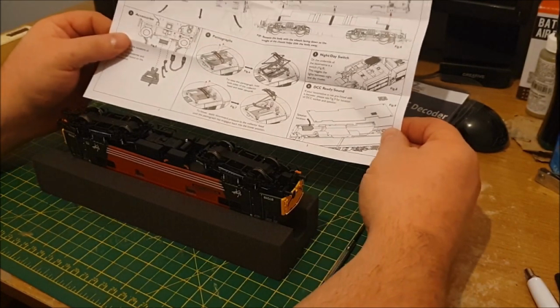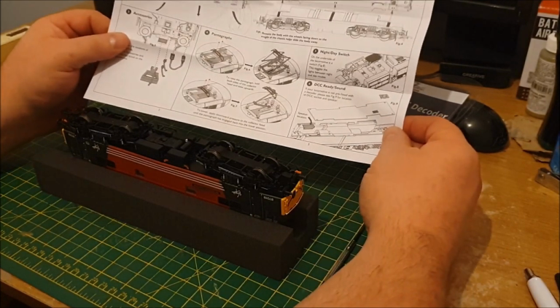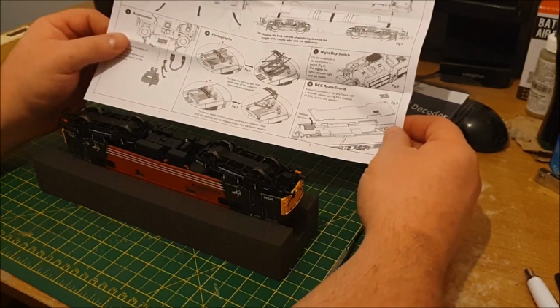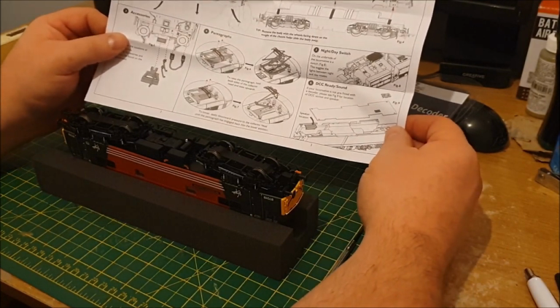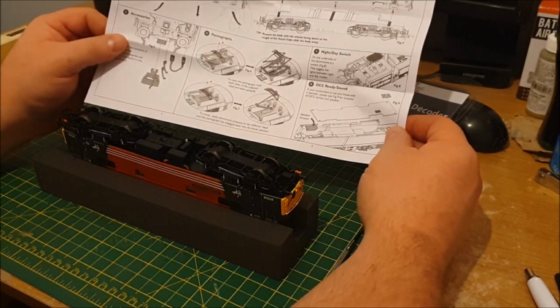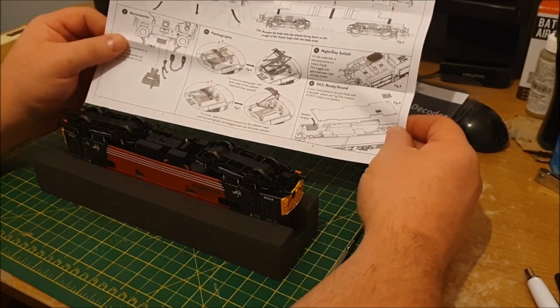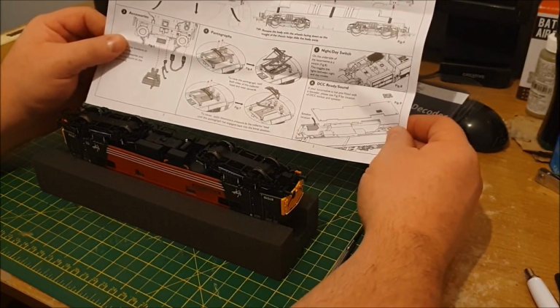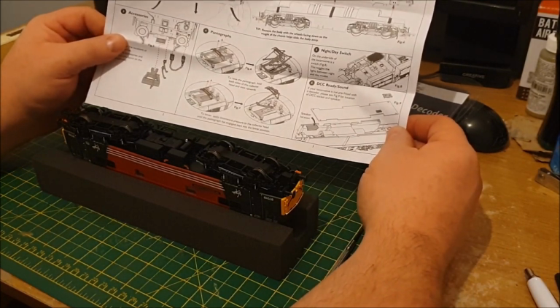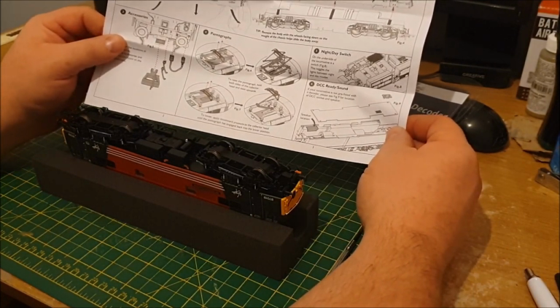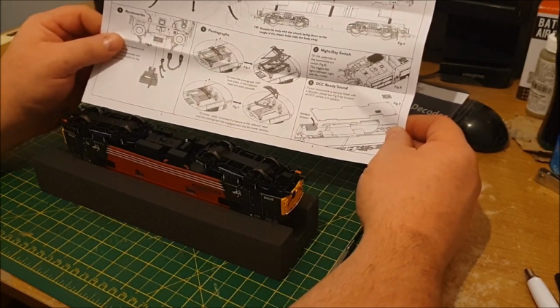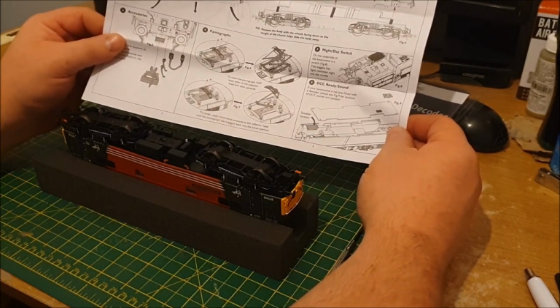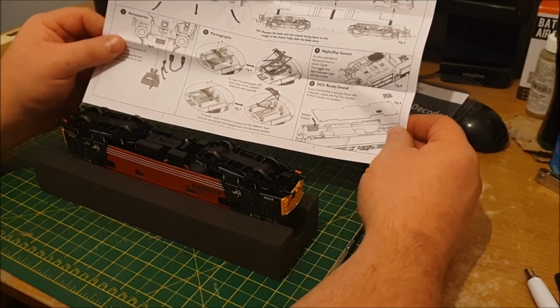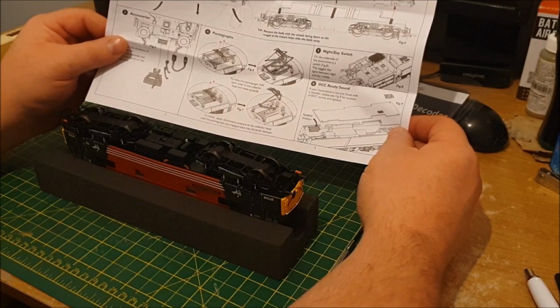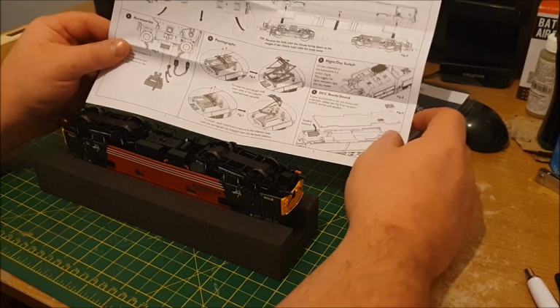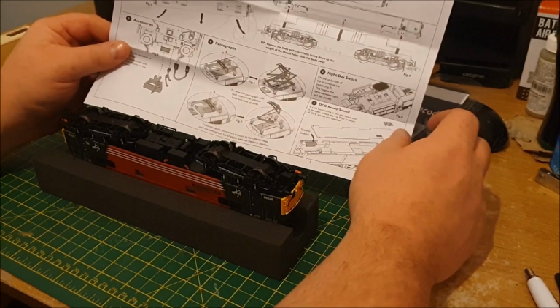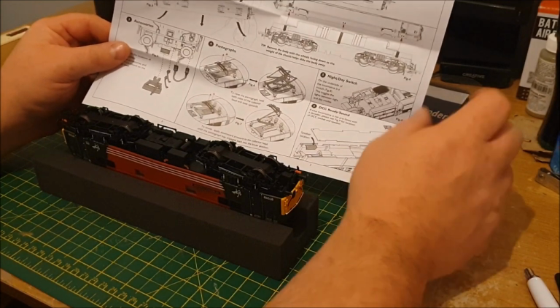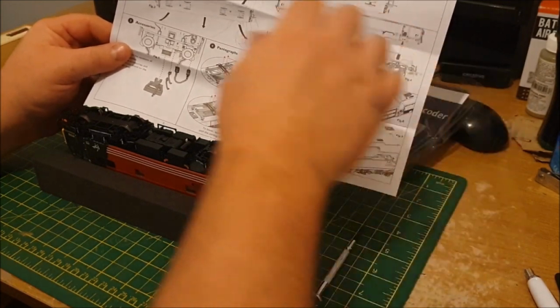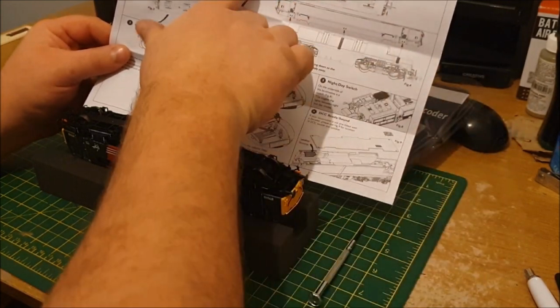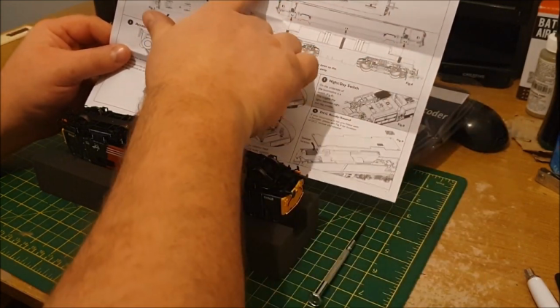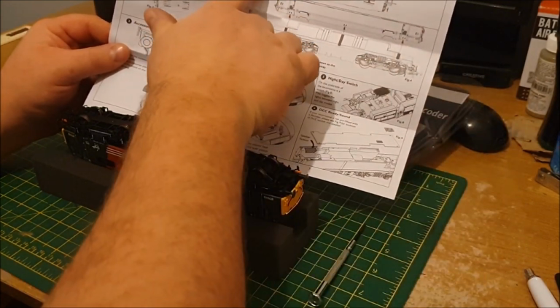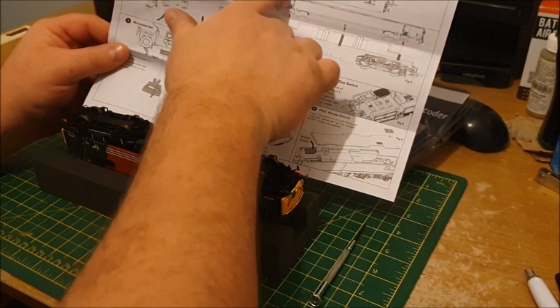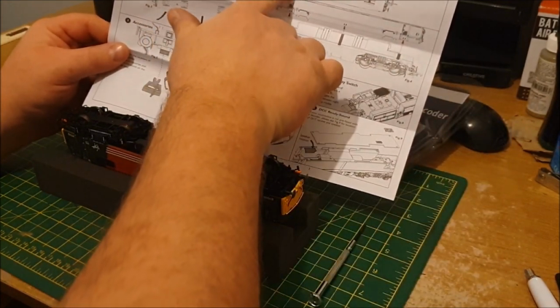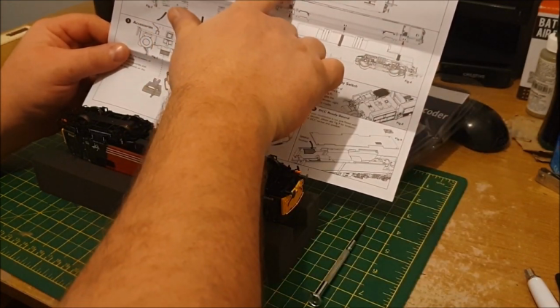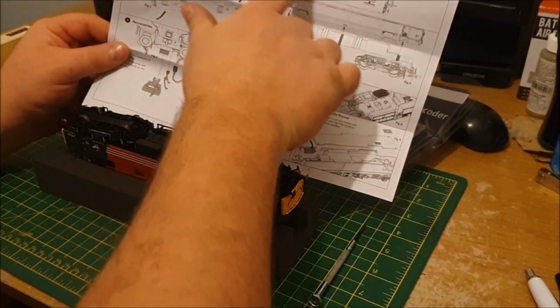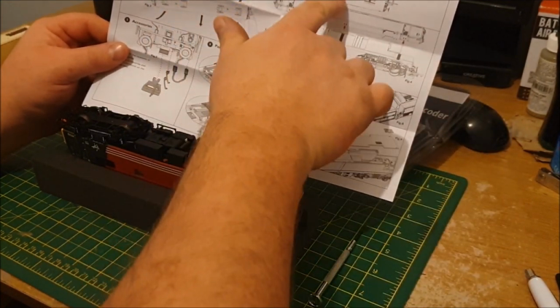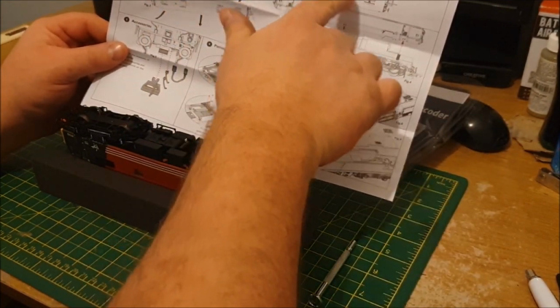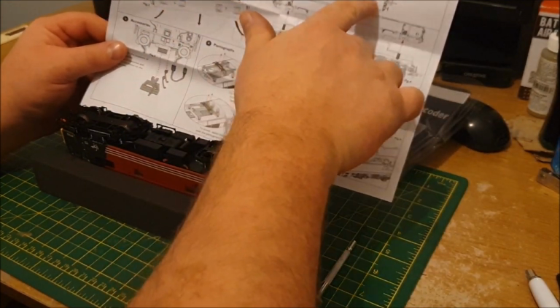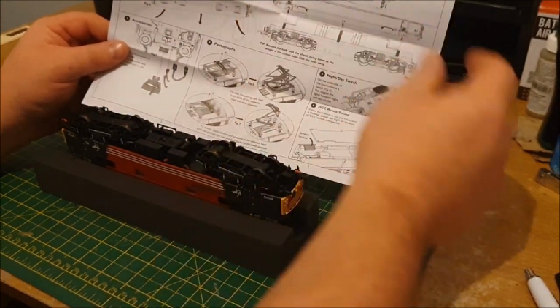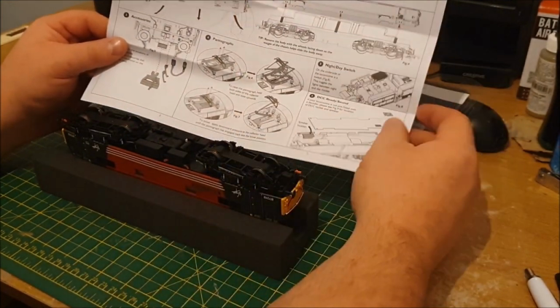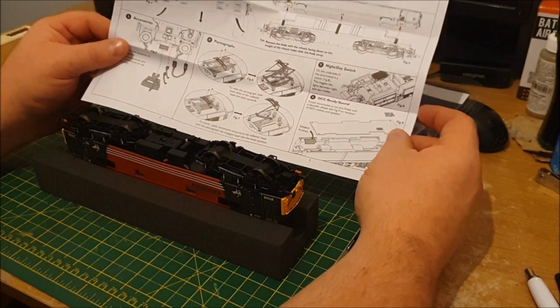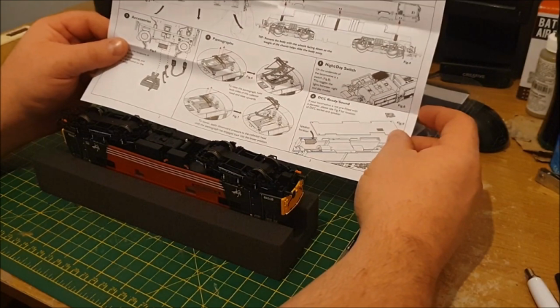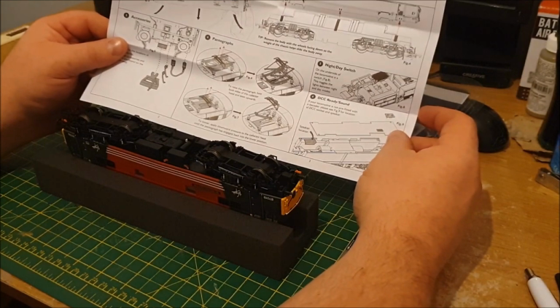These are the instructions that come with the loco. Obviously lubrication — just a little drop in between the wheels.